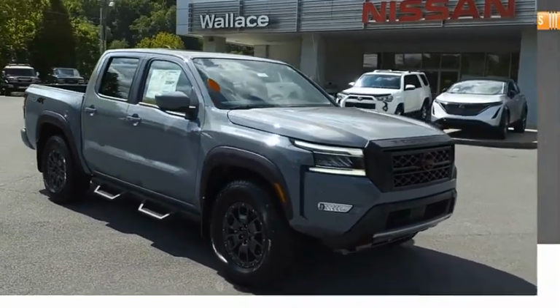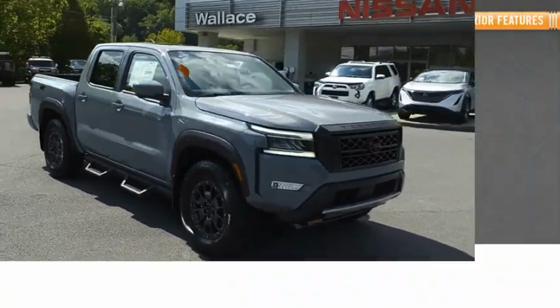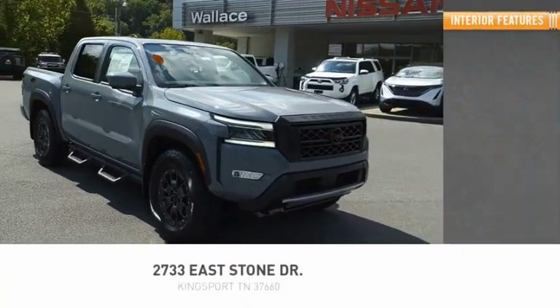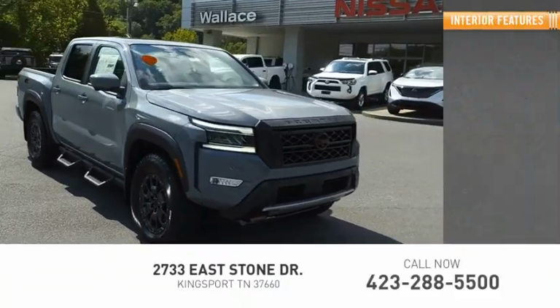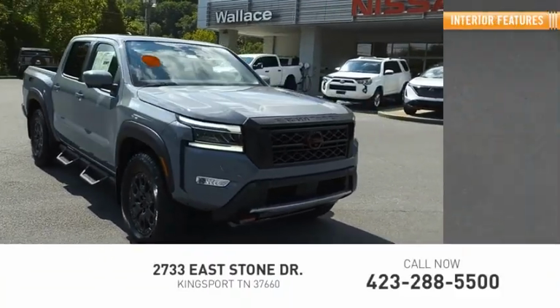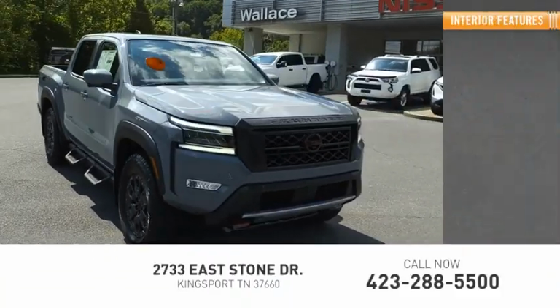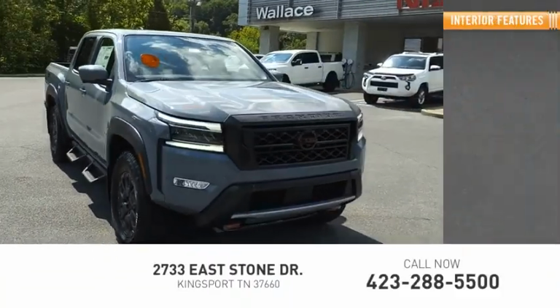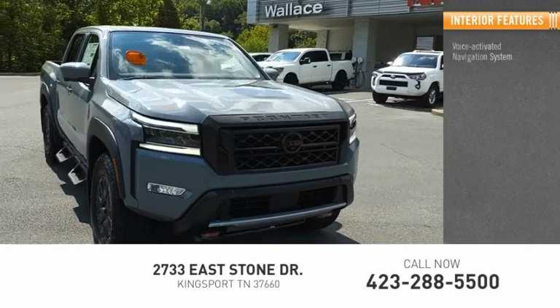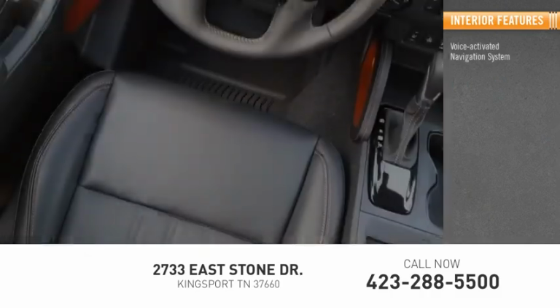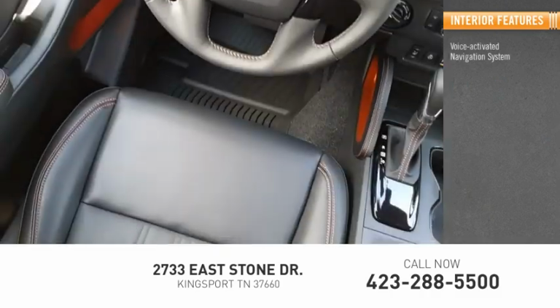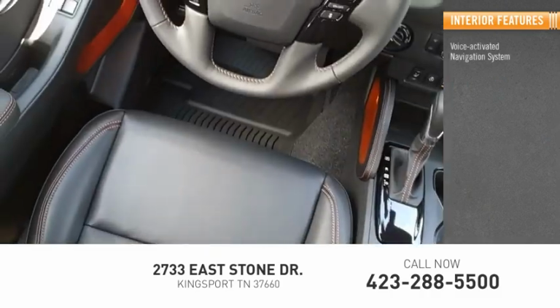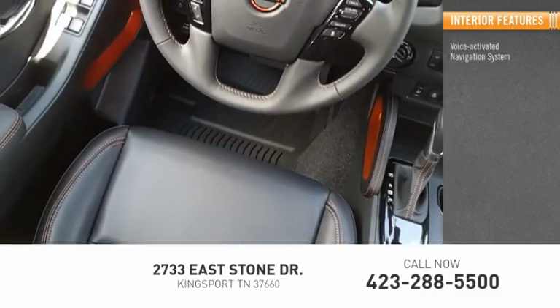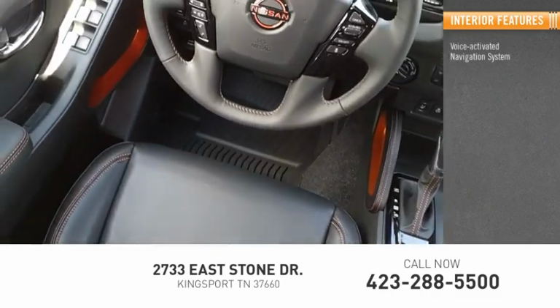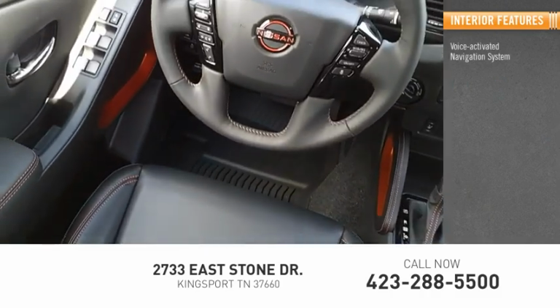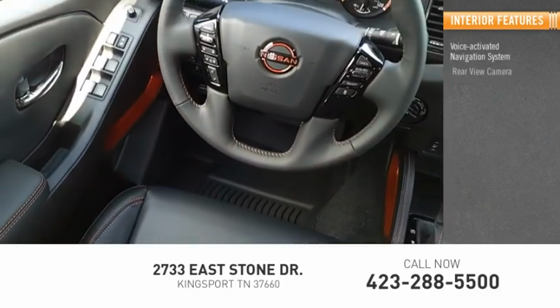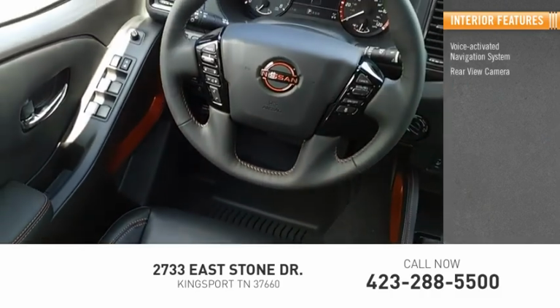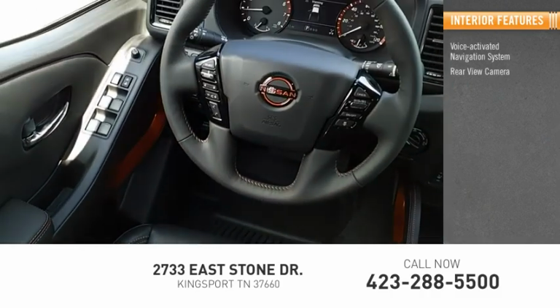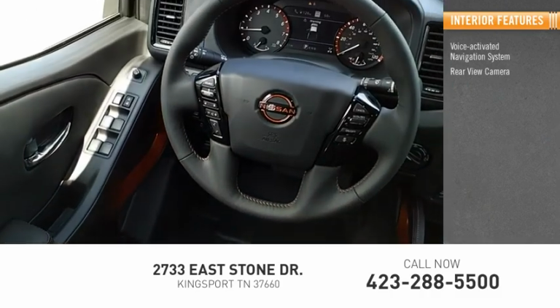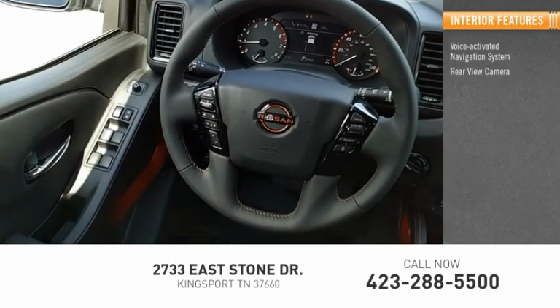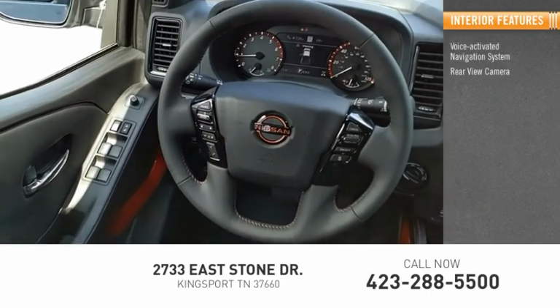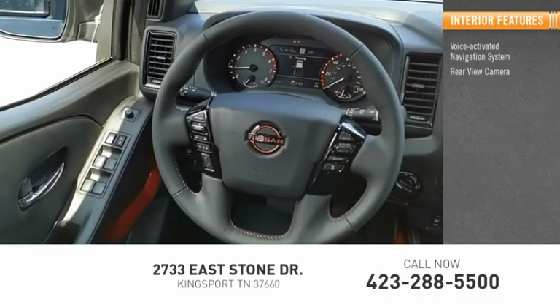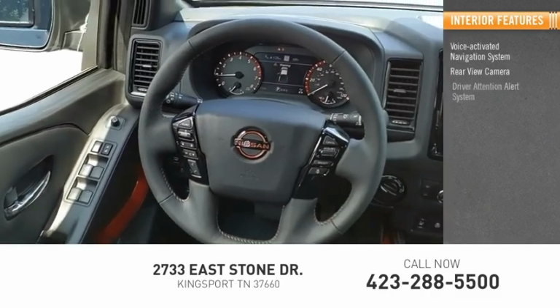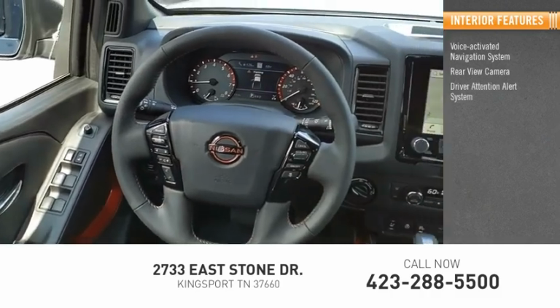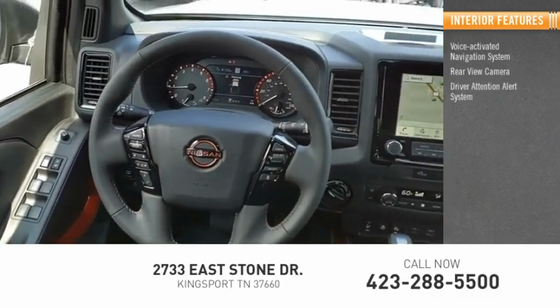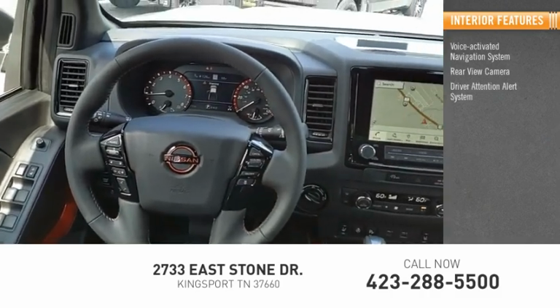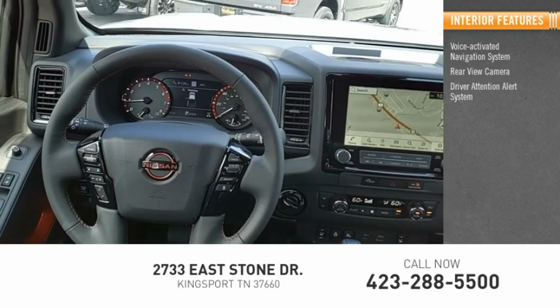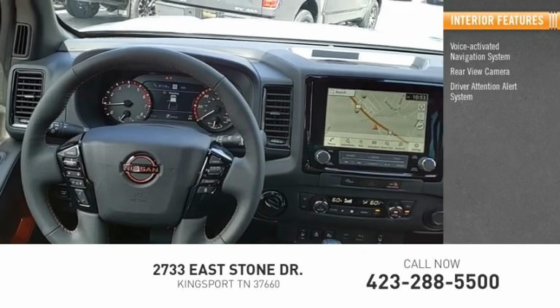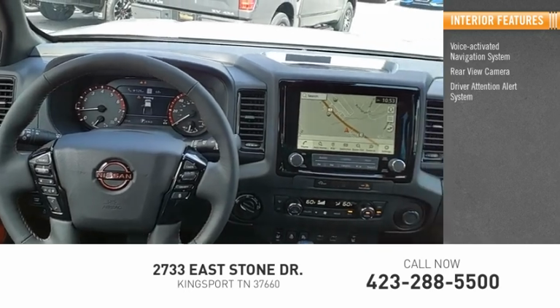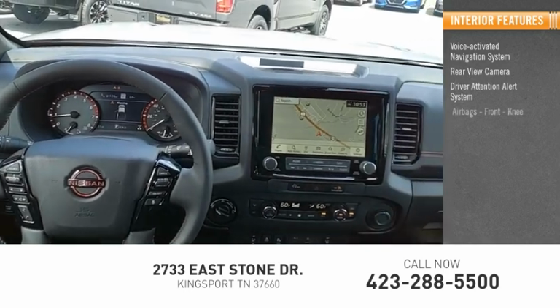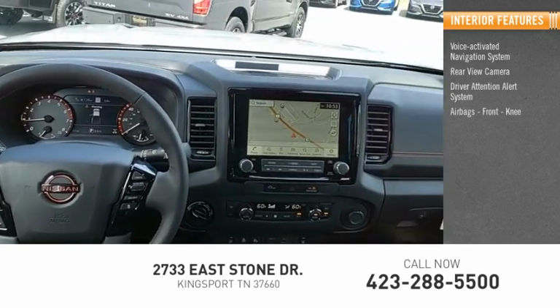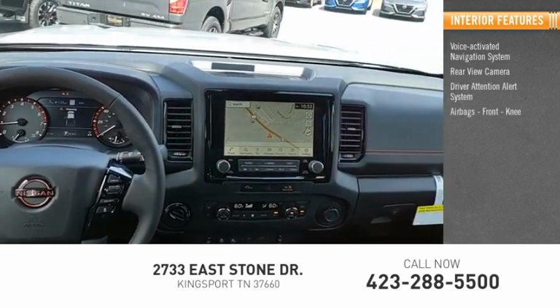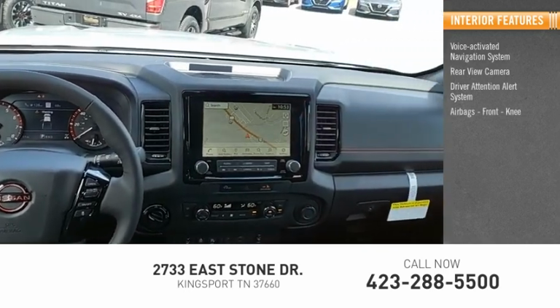Inside you'll find a voice-activated navigation system, rear view camera, driver attention alert system, airbags, front knee.